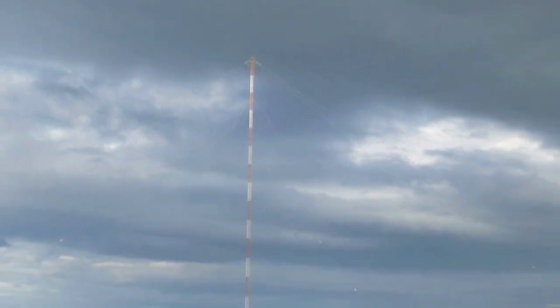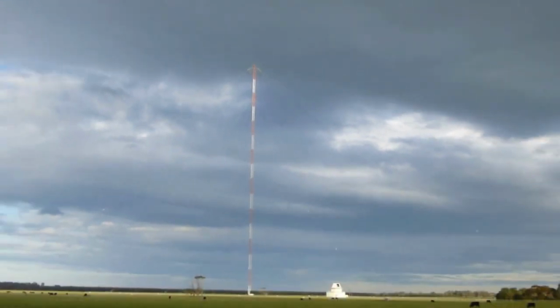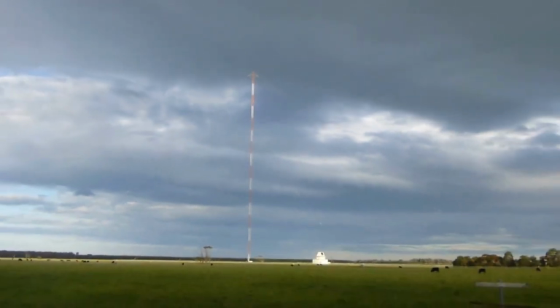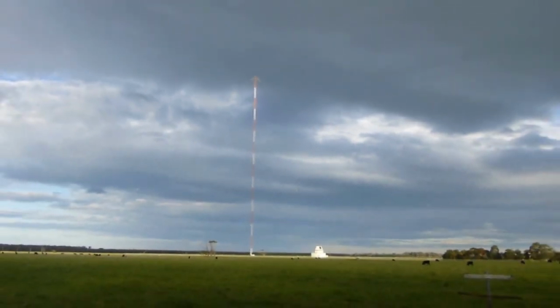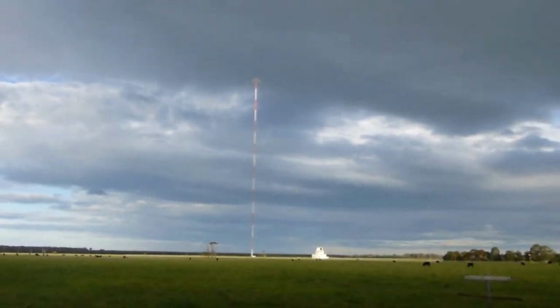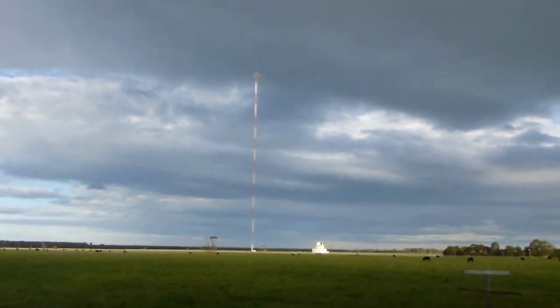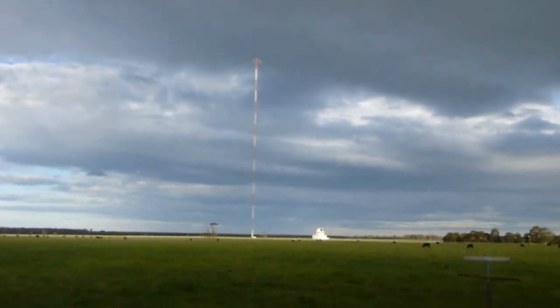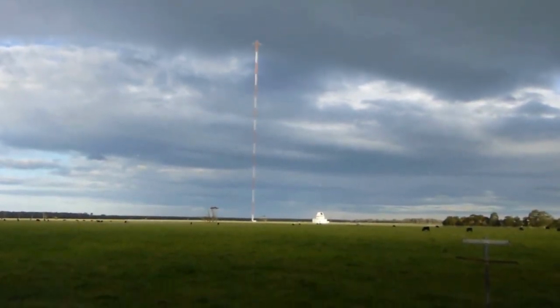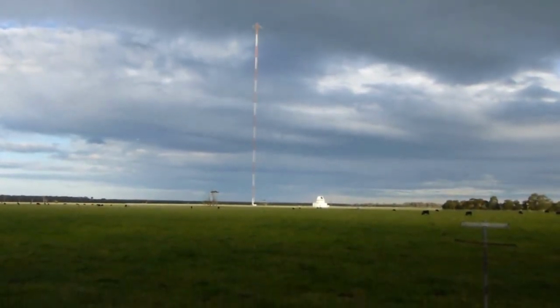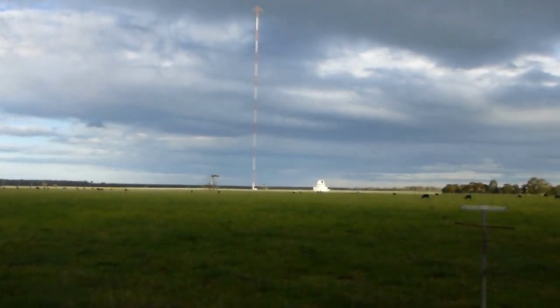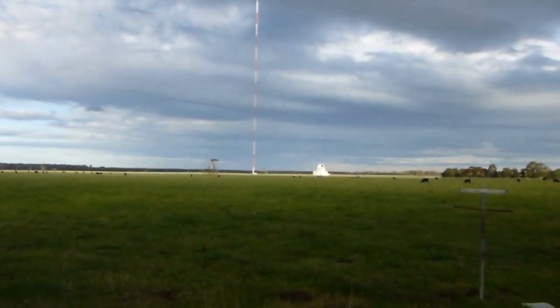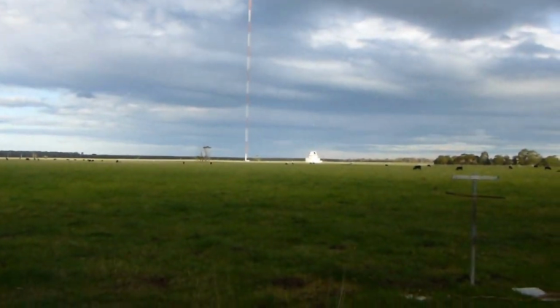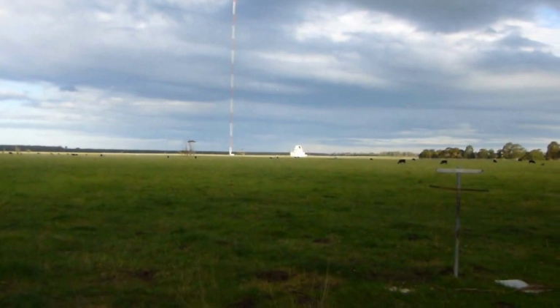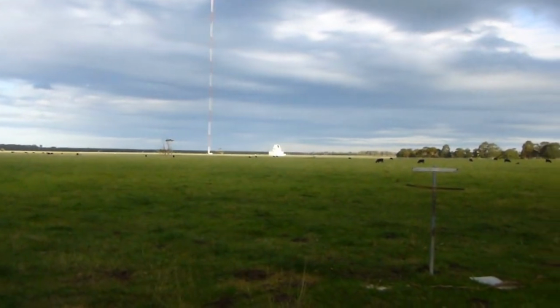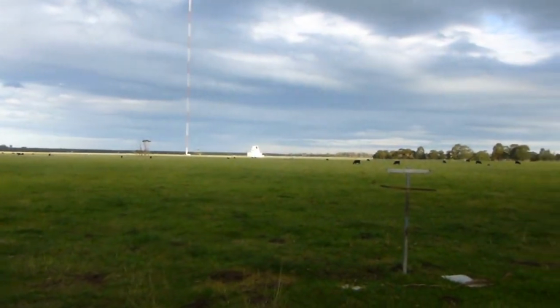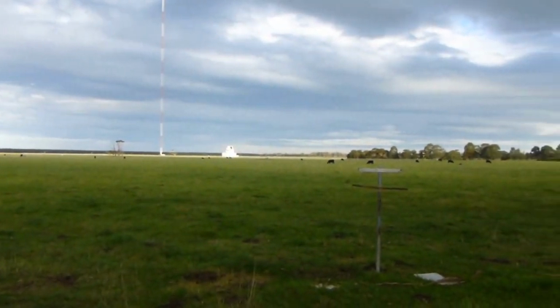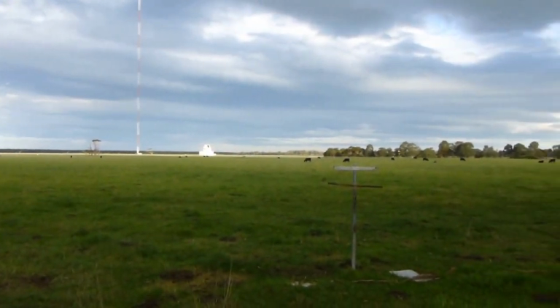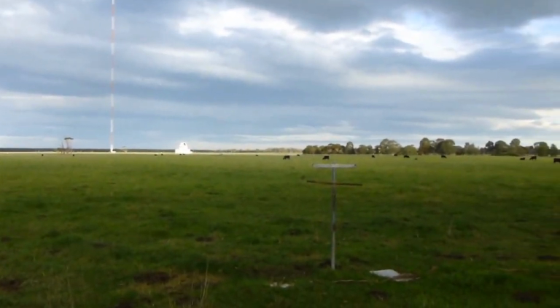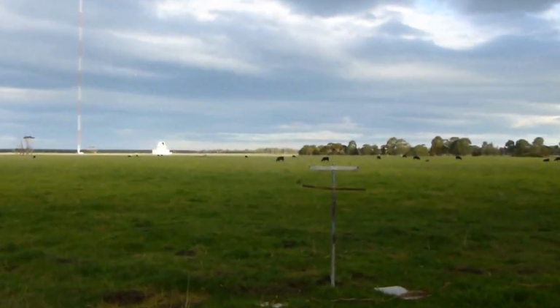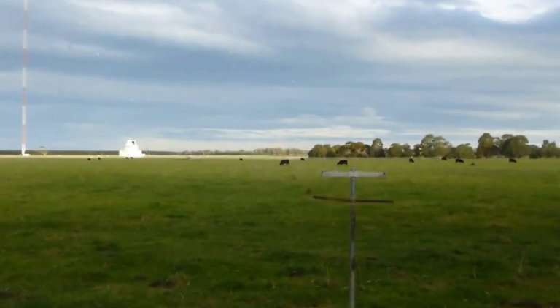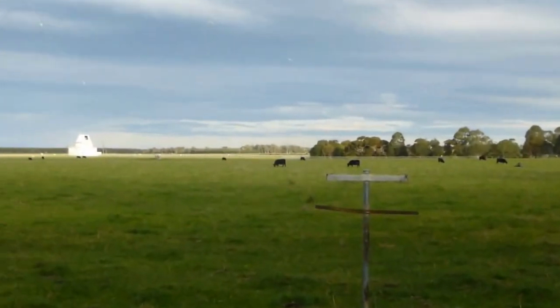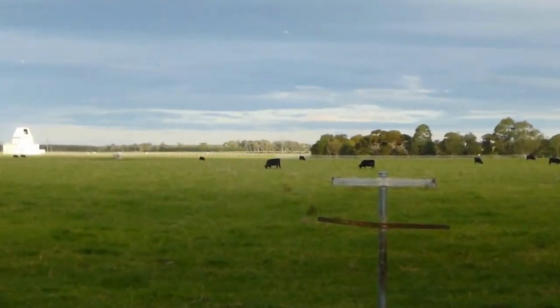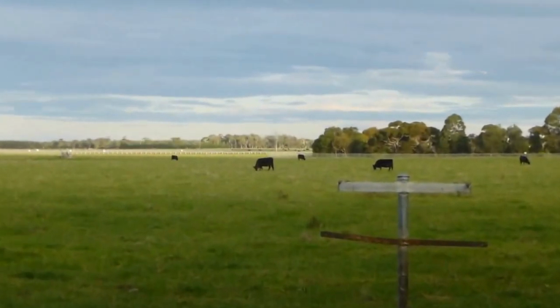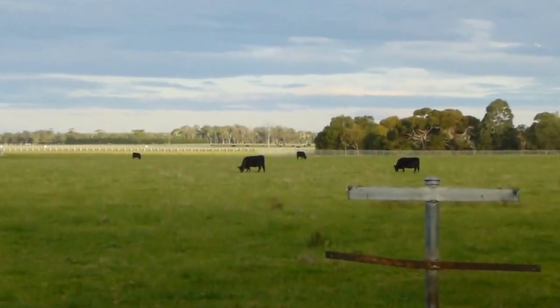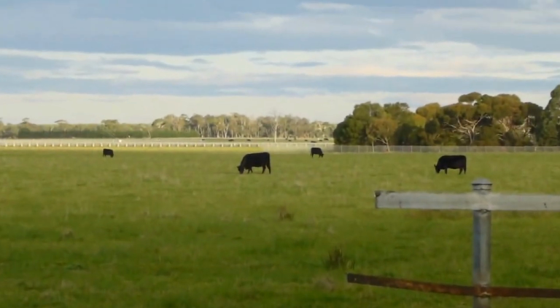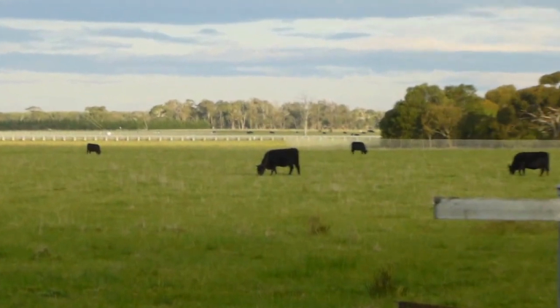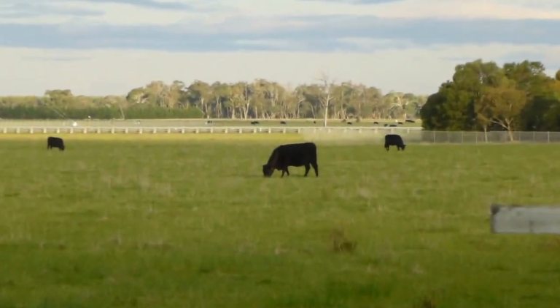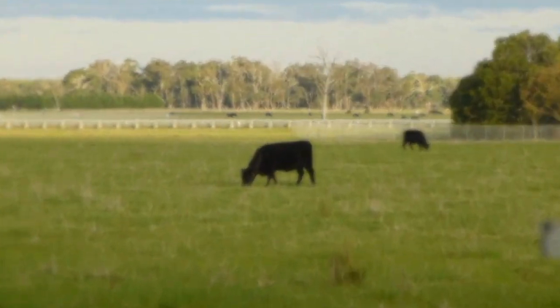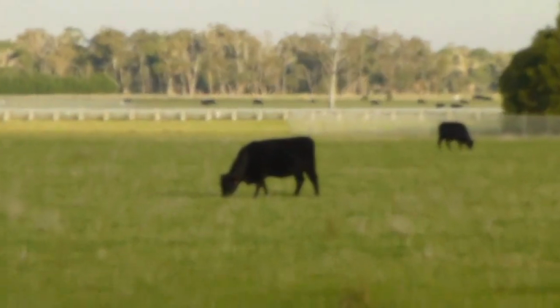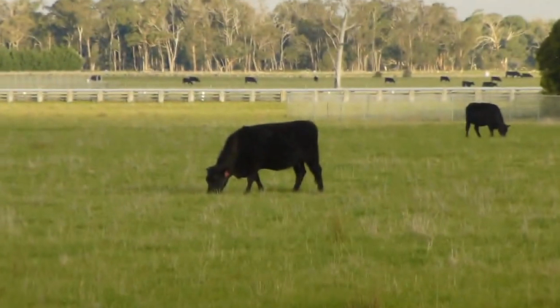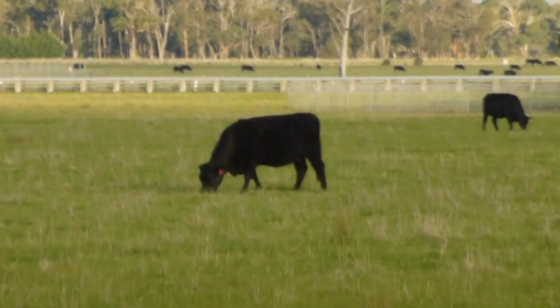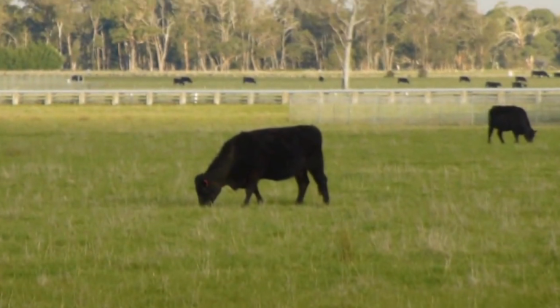It's in a peaceful rural setting. You can see cows in the field, such as these ones.